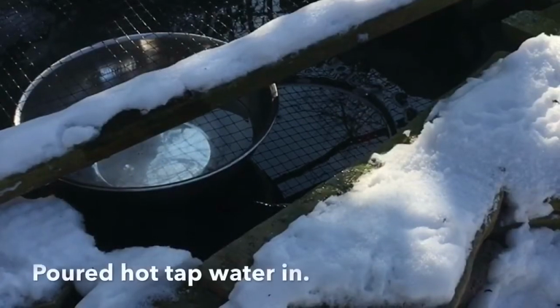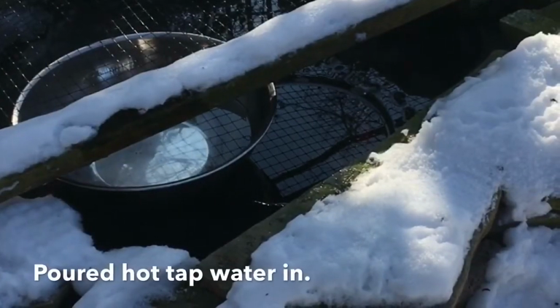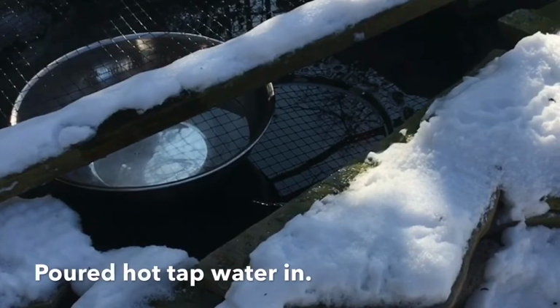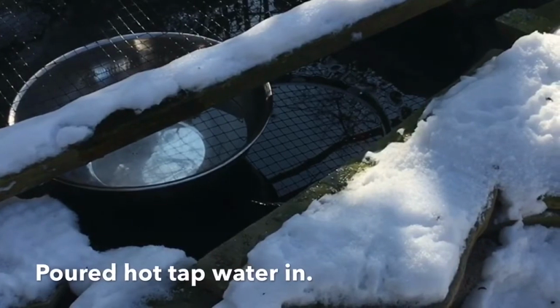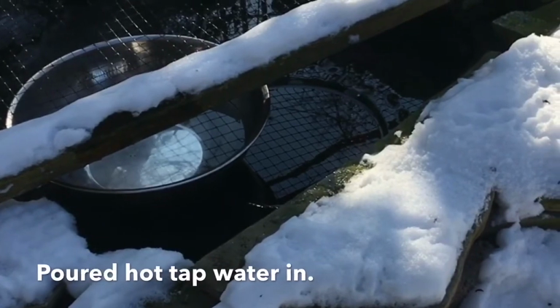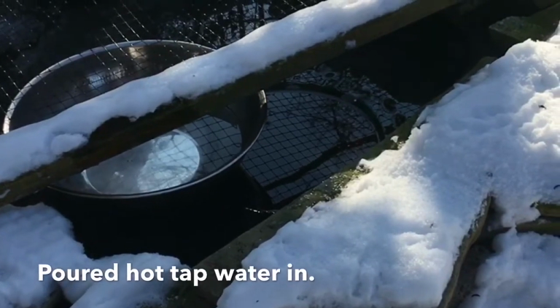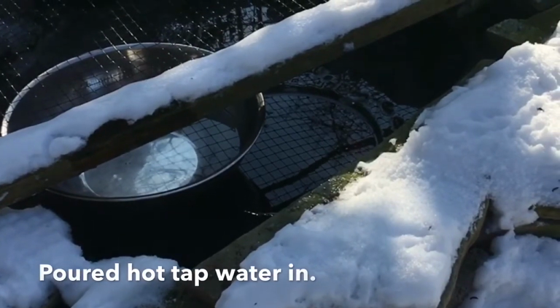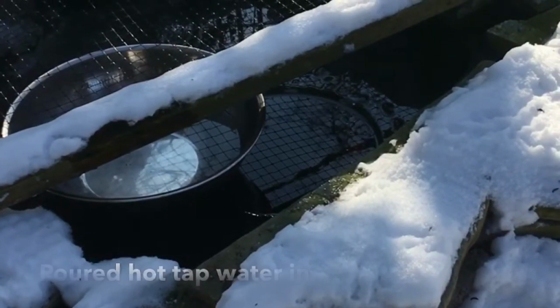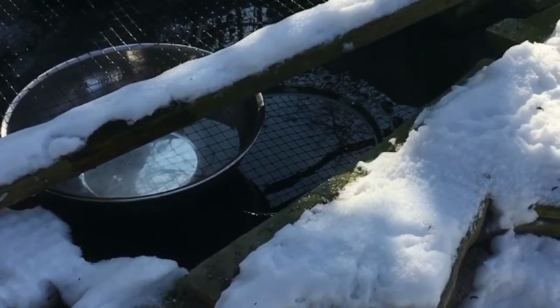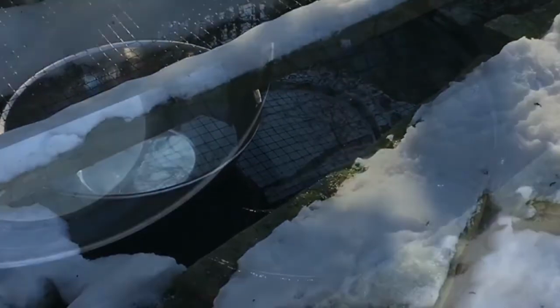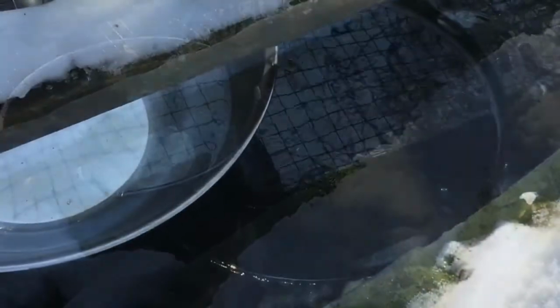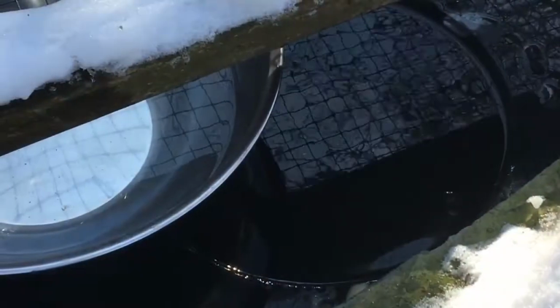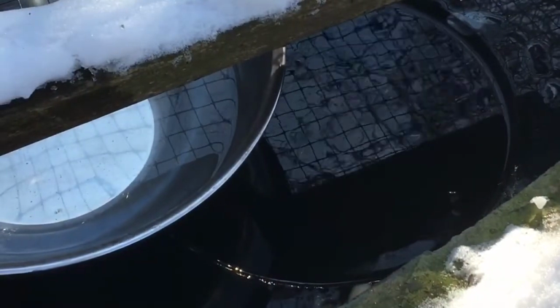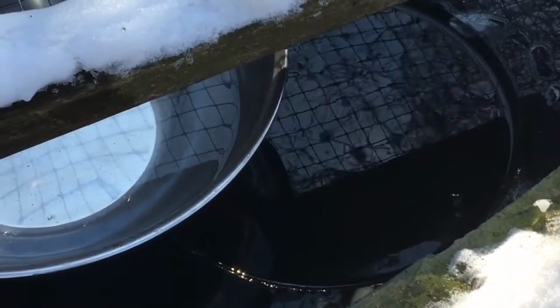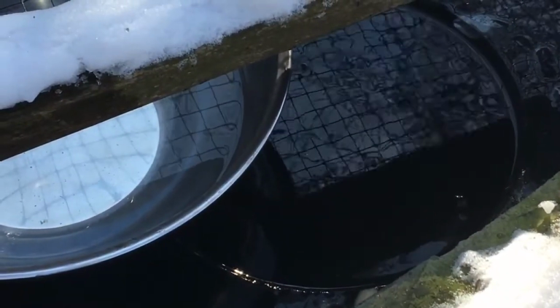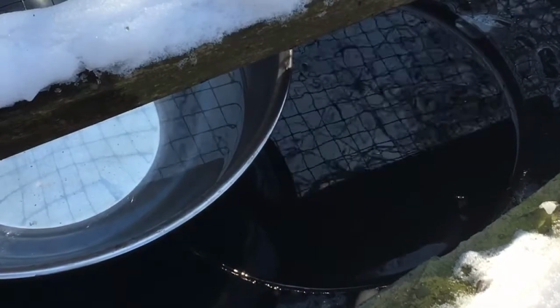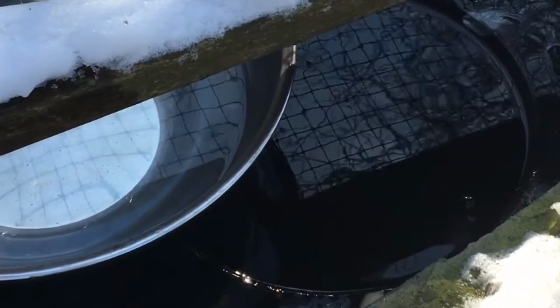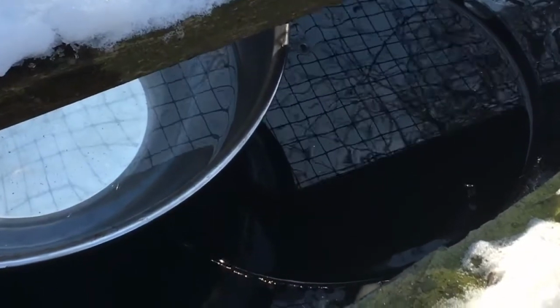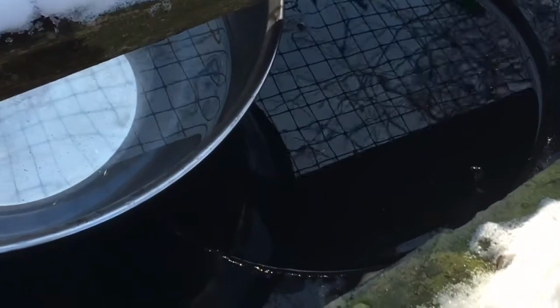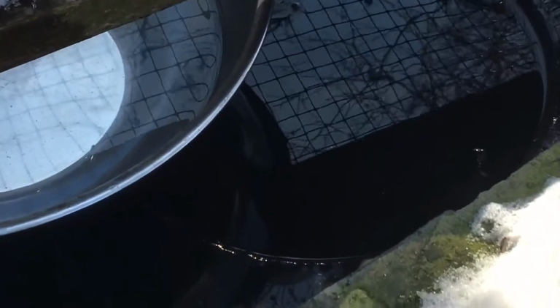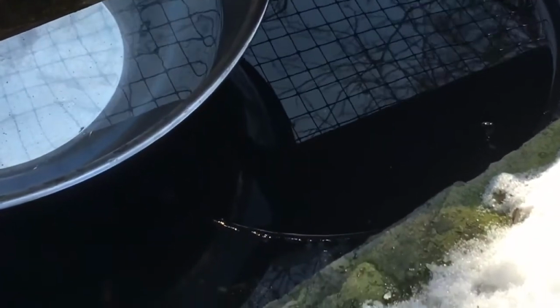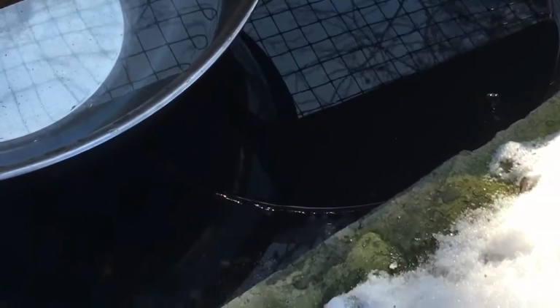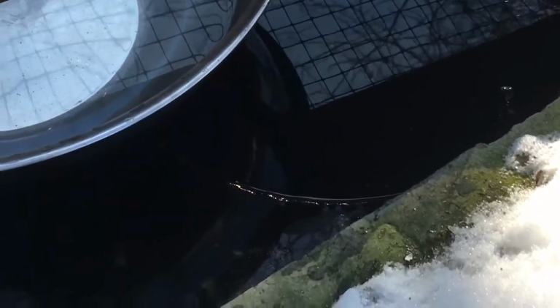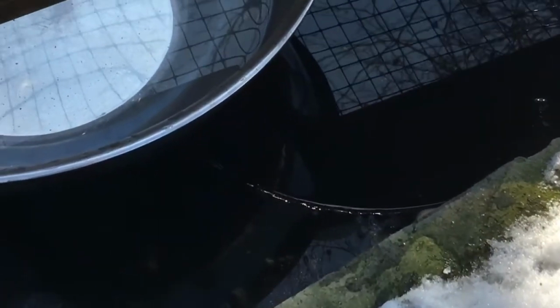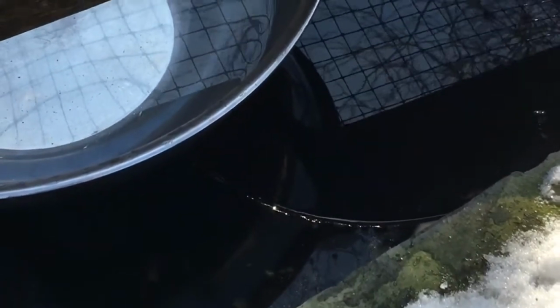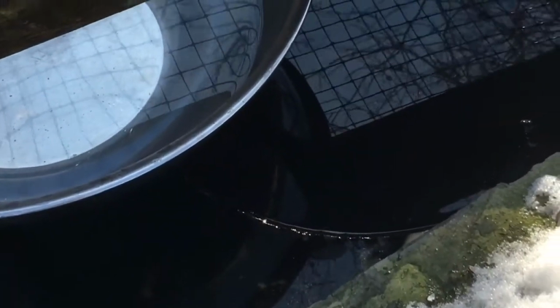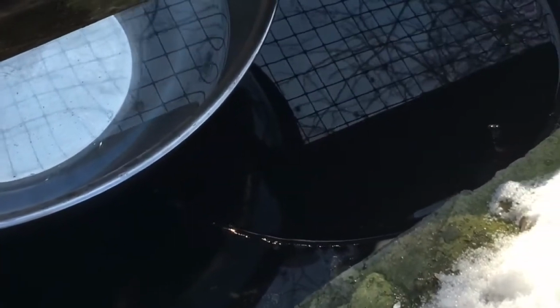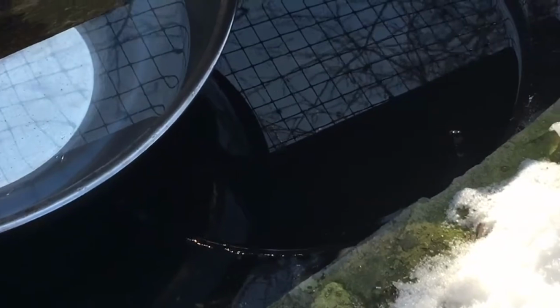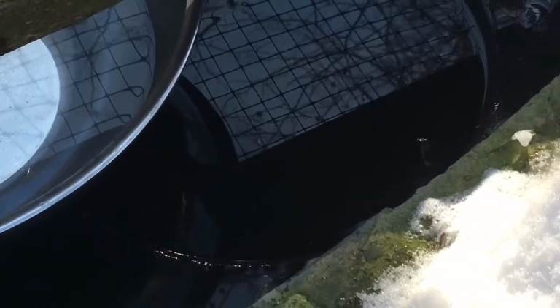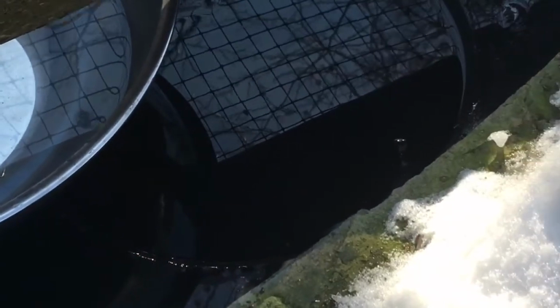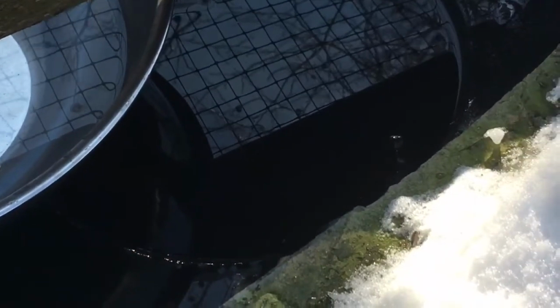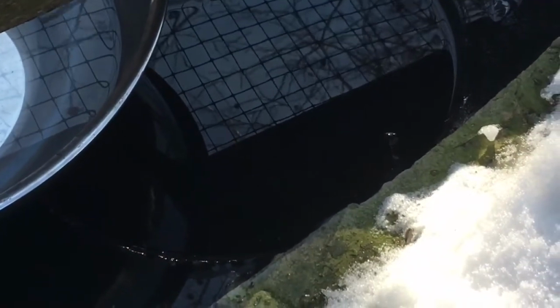Here it is — melted through. I've moved the bowl sideways a little bit so that I can add more hot water and perhaps open up another hole. And now there's crackling all throughout — you can hear it working its way through the ice.